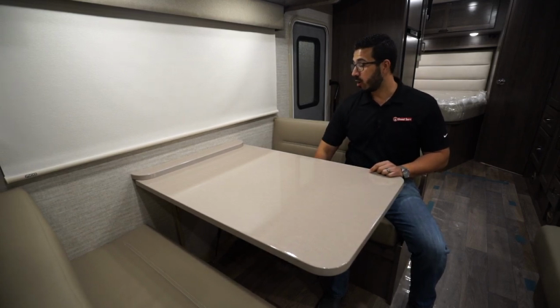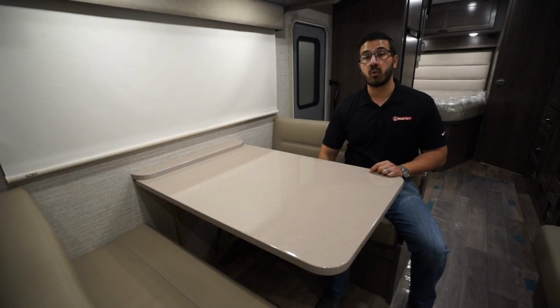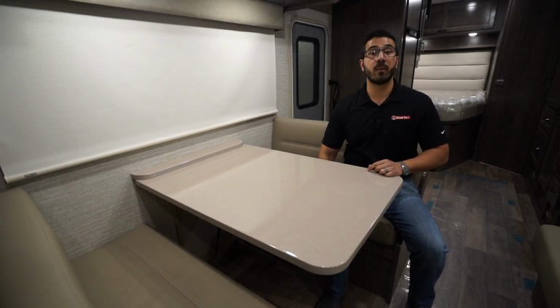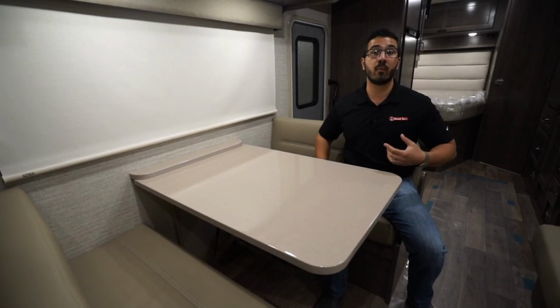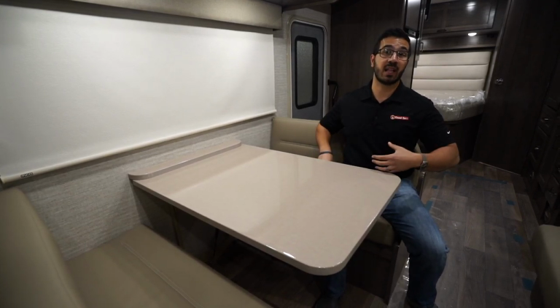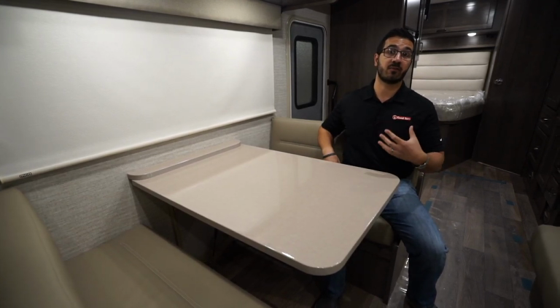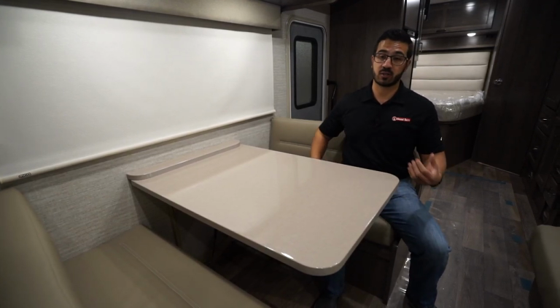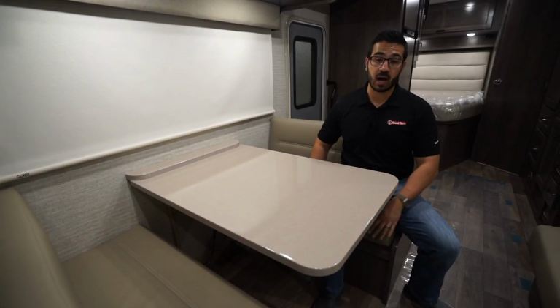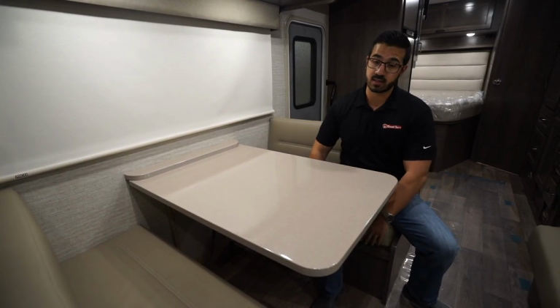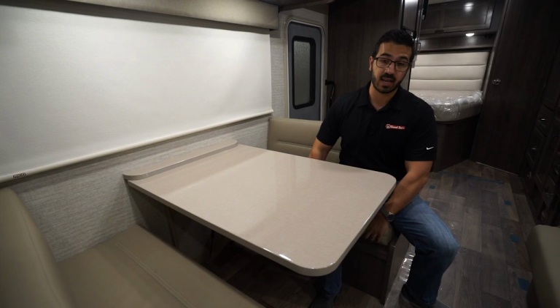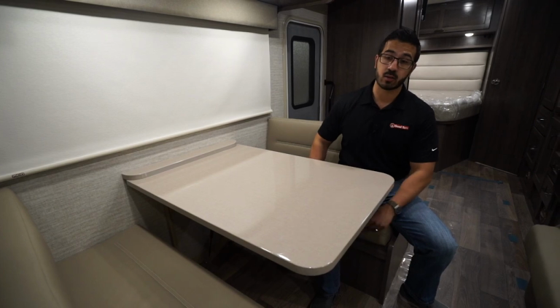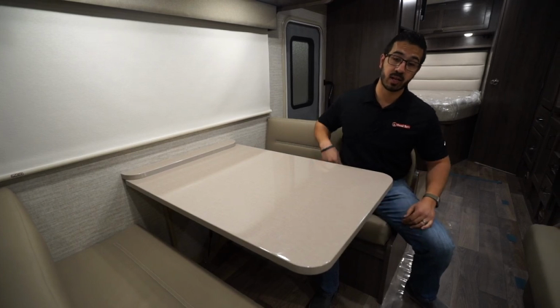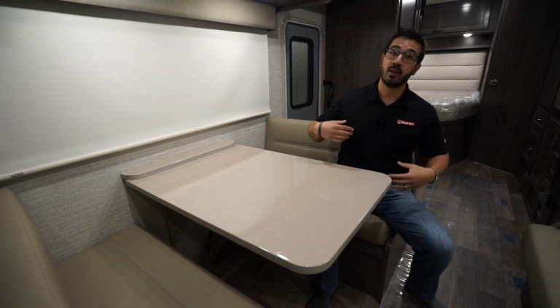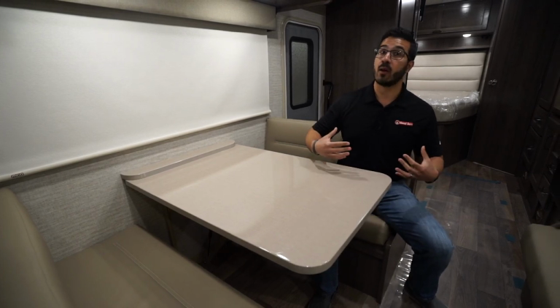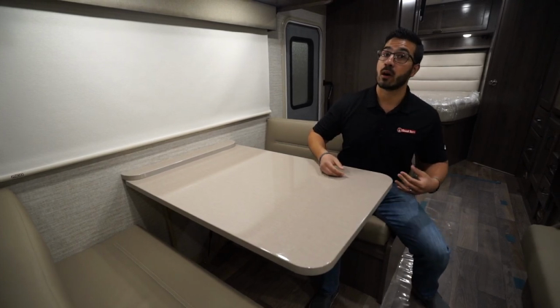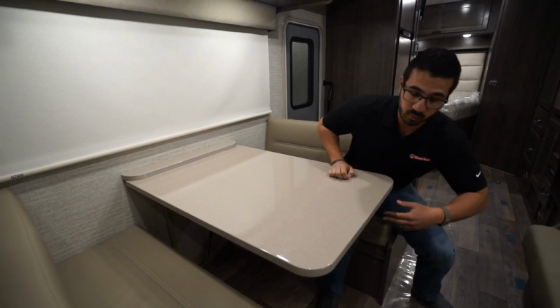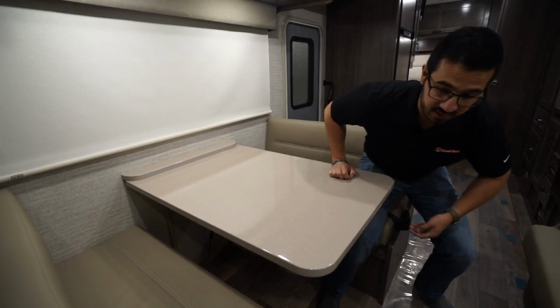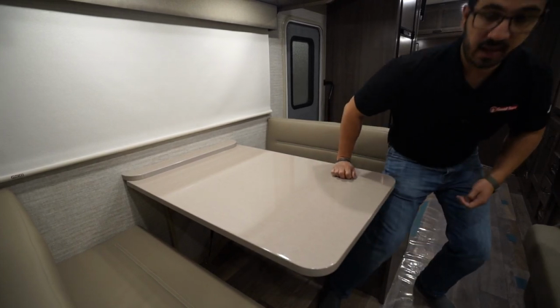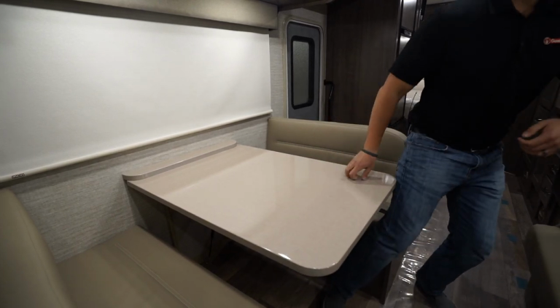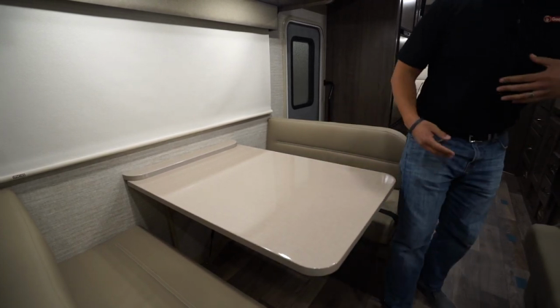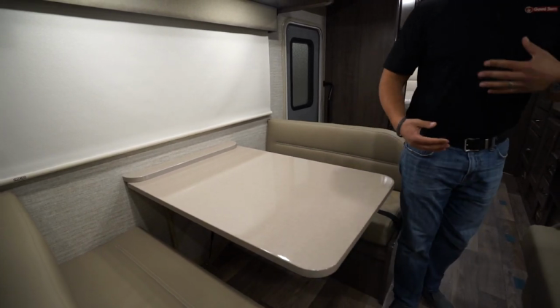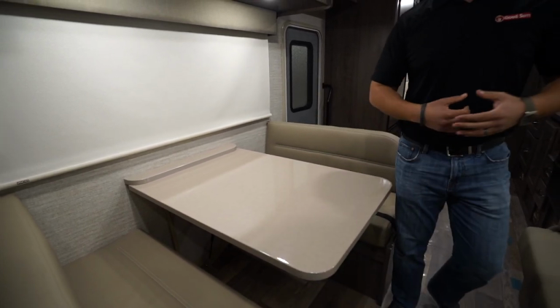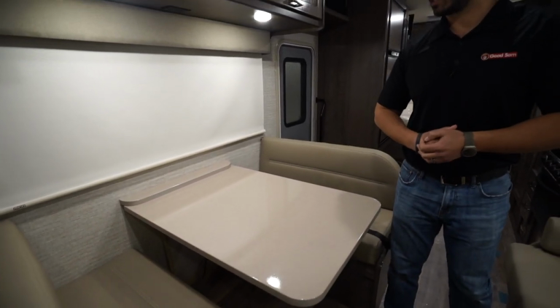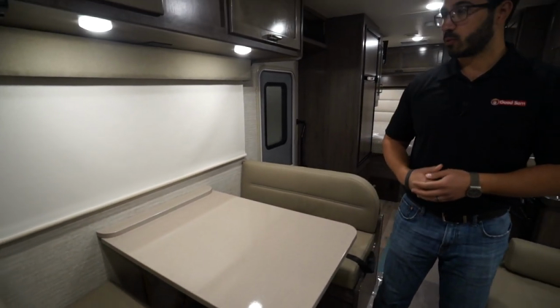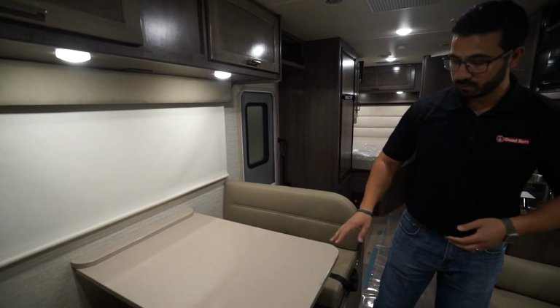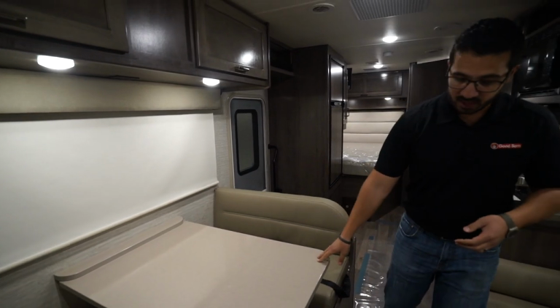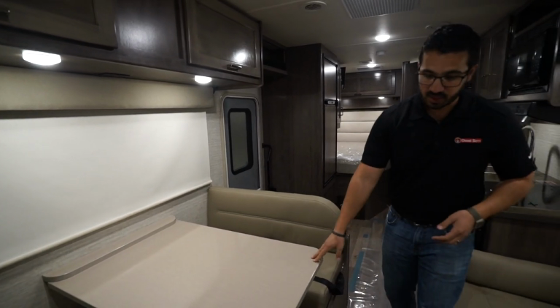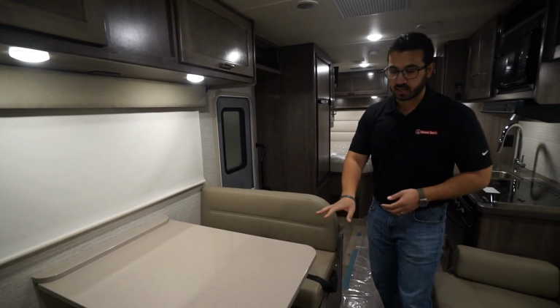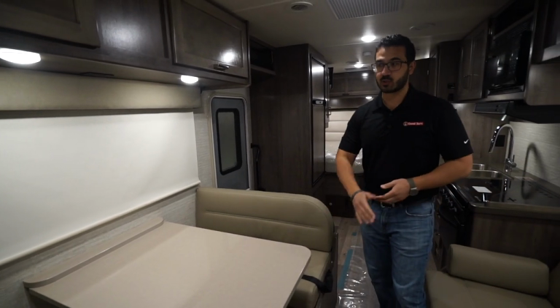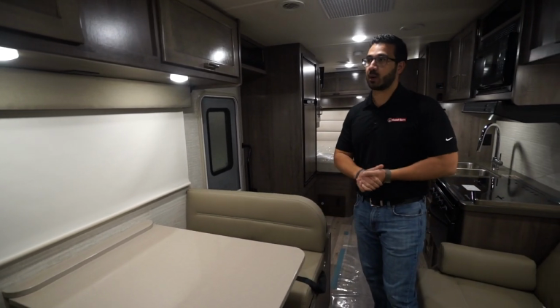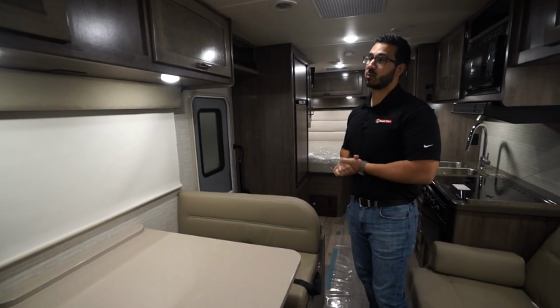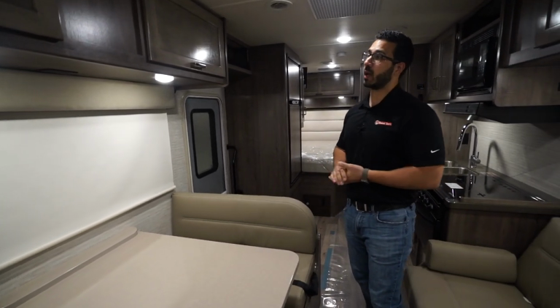Winnebago makes a lot of their furniture in-house, the dinette included. It's very comfortable to sit on while traveling down the road, and as I mentioned, it does drop down into a bed.